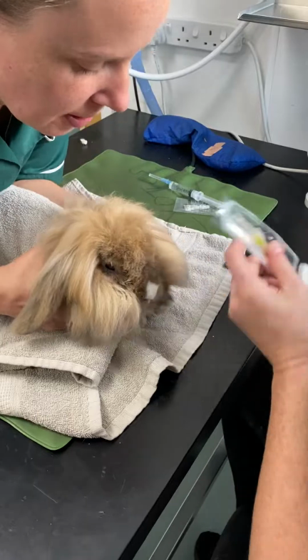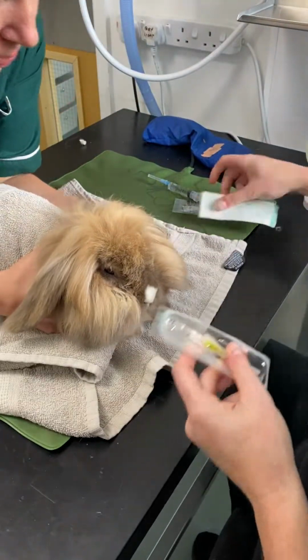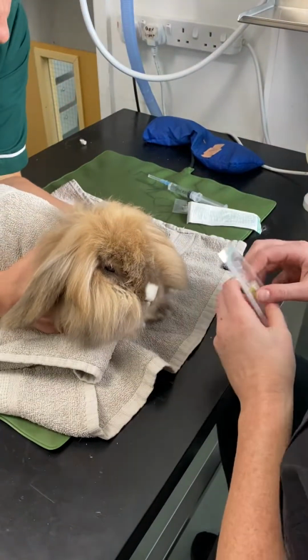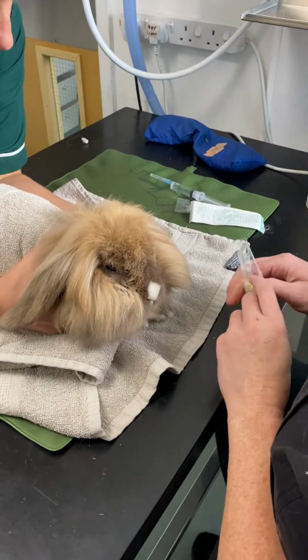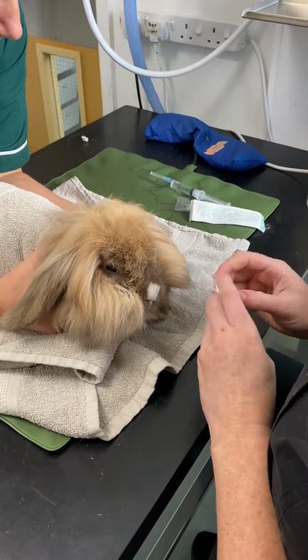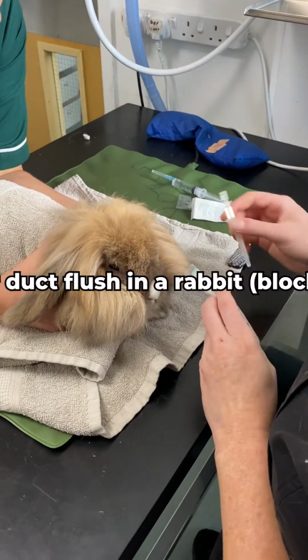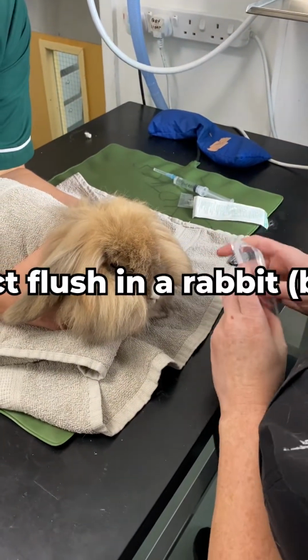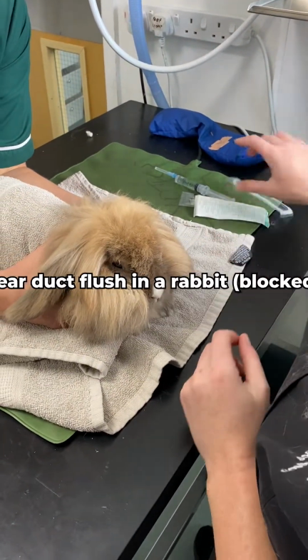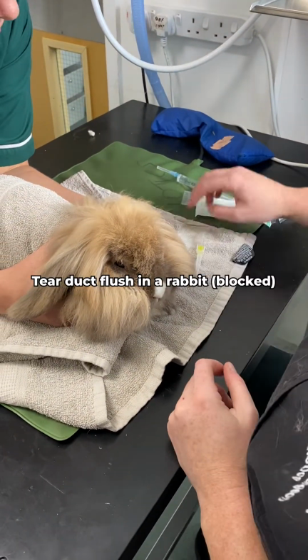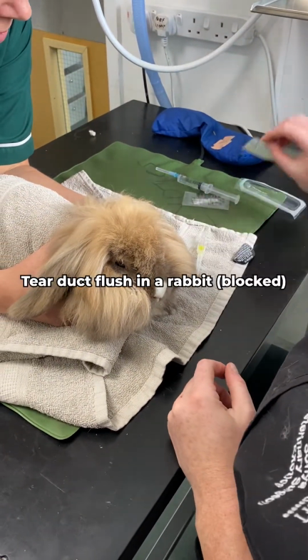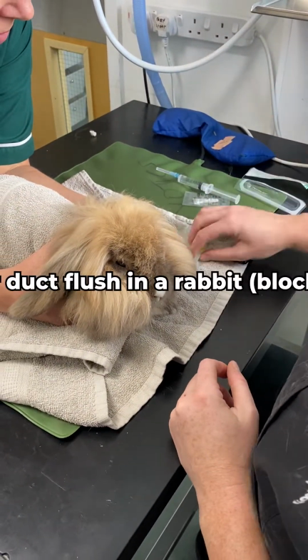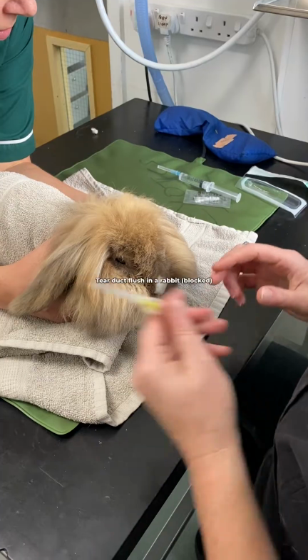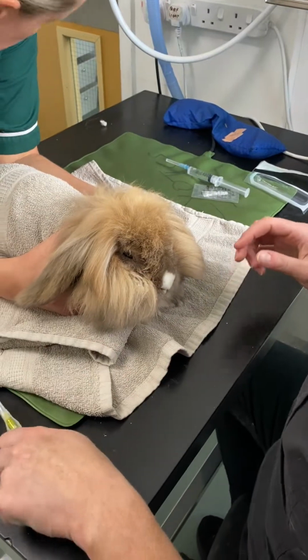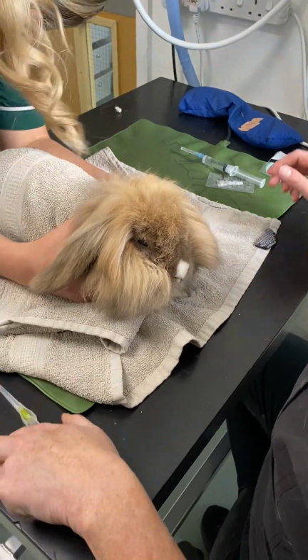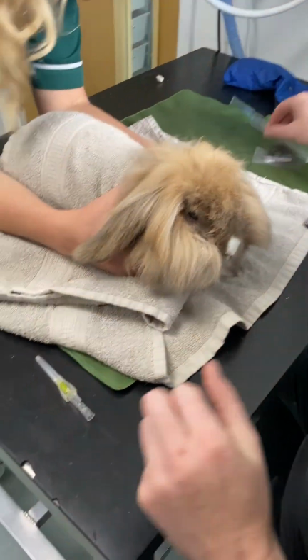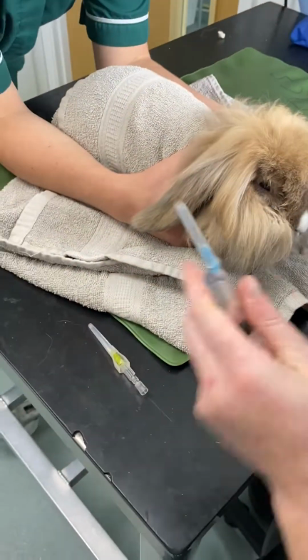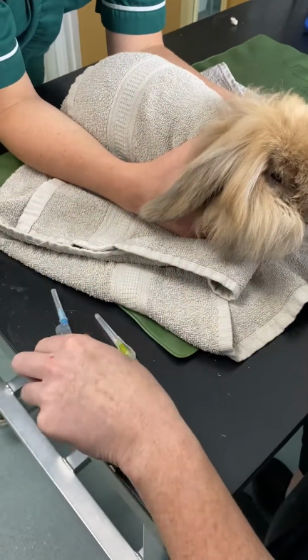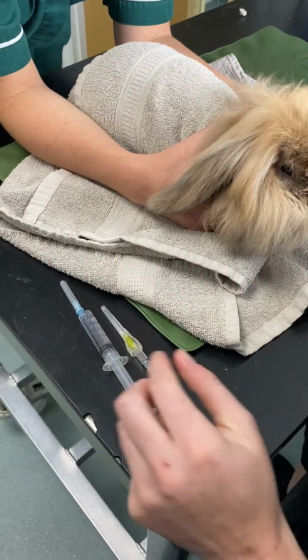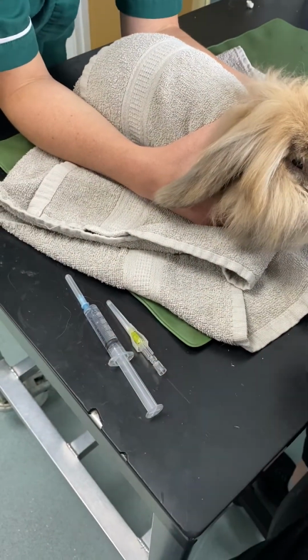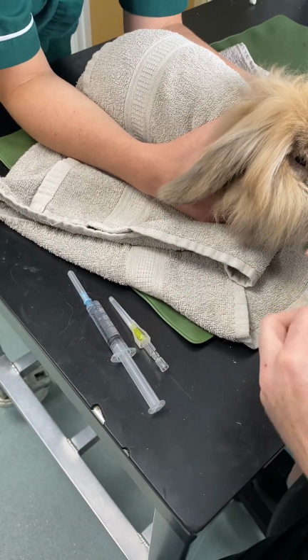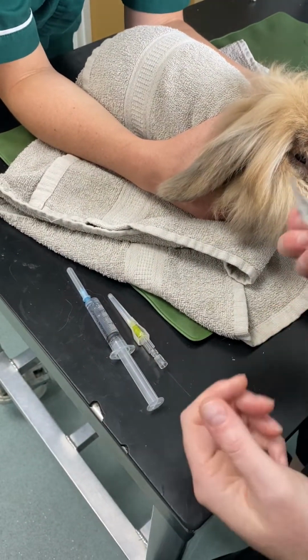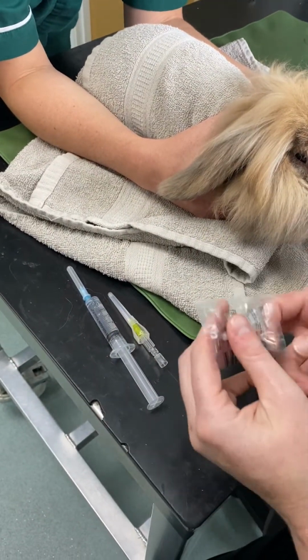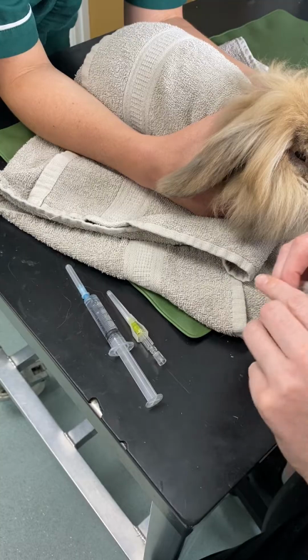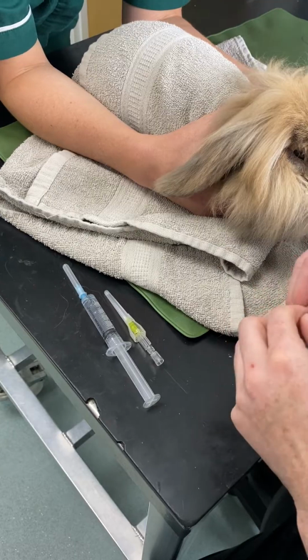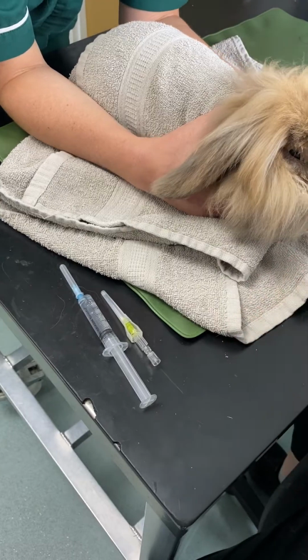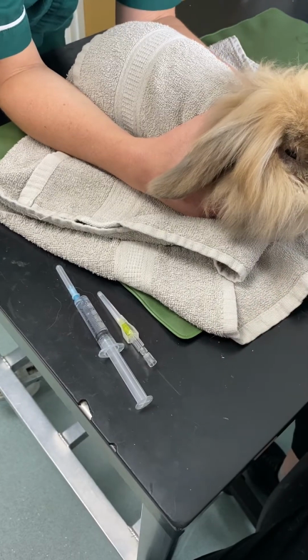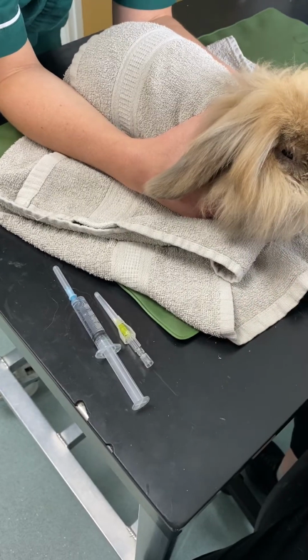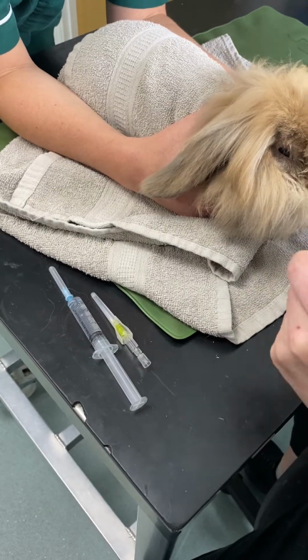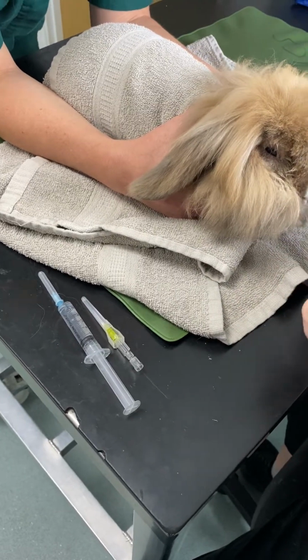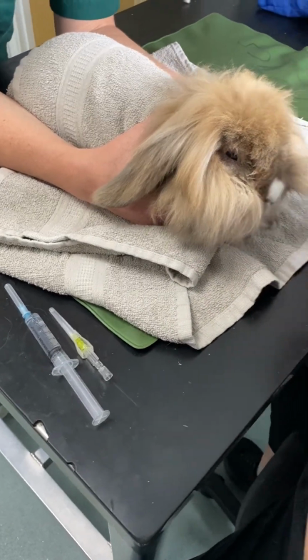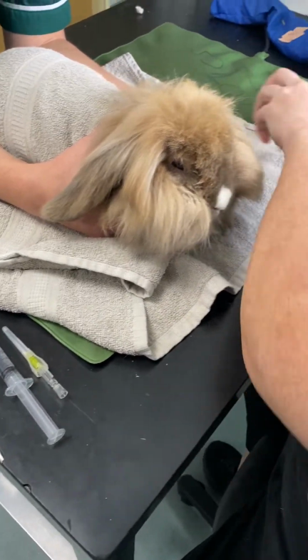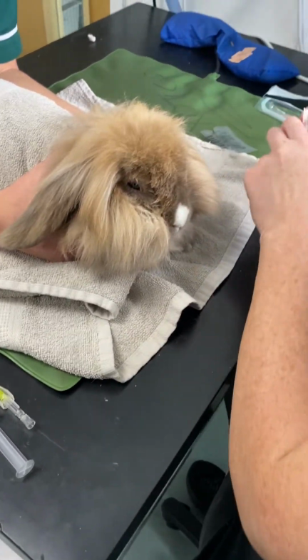Today we are going to take you through how to do a tear duct flush in a rabbit. We've got a 24 gauge cannula, a little bit of sterile saline to flush, and our proxymetacaine as well. We're going to put the proxymetacaine into the eye just to make it a little bit more comfortable for them.